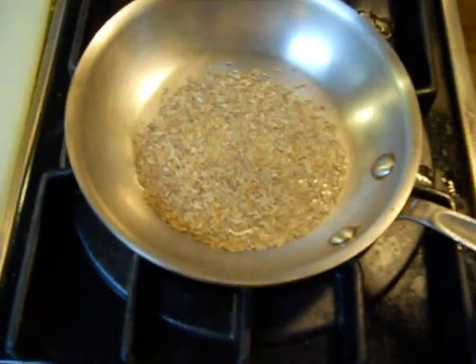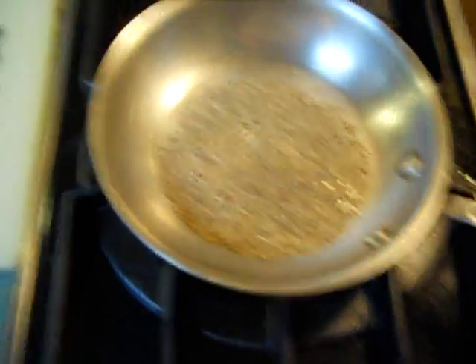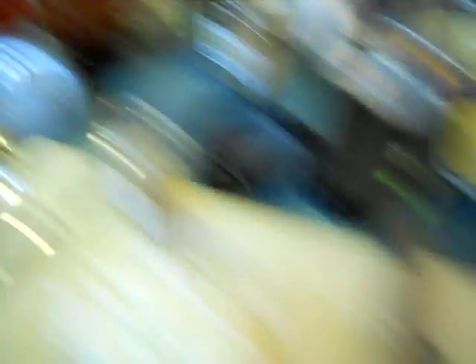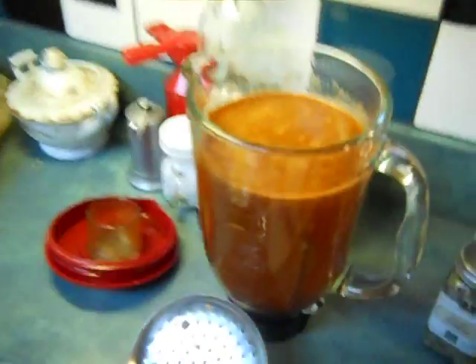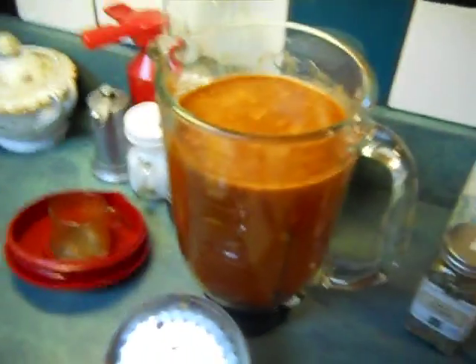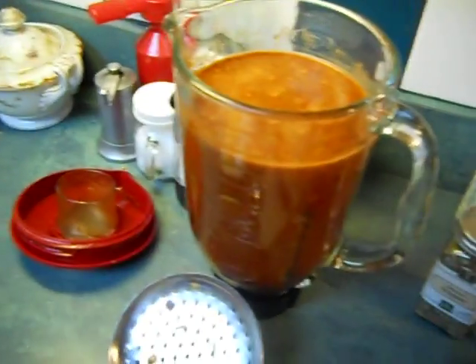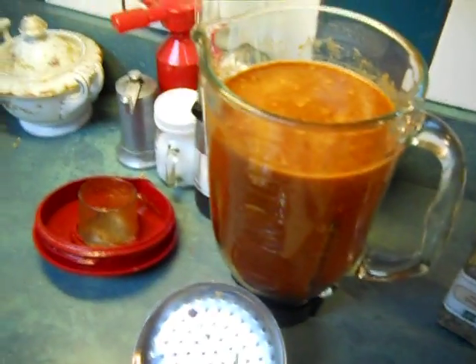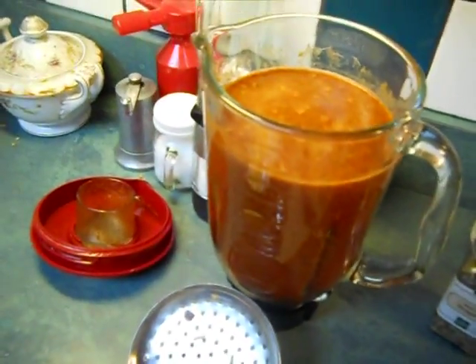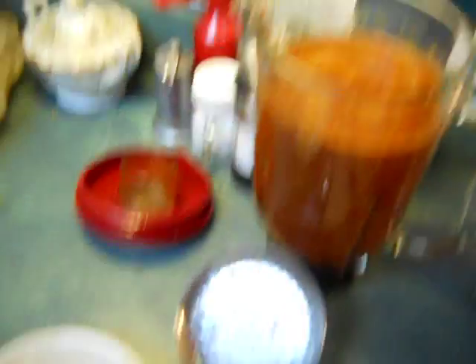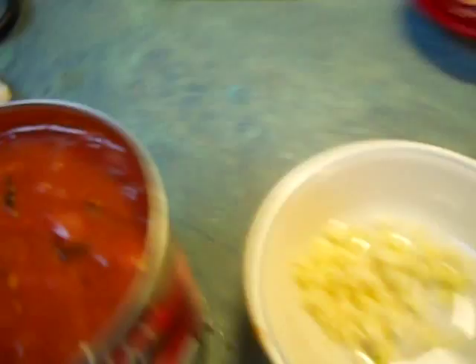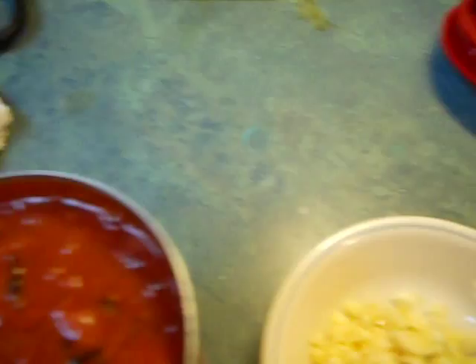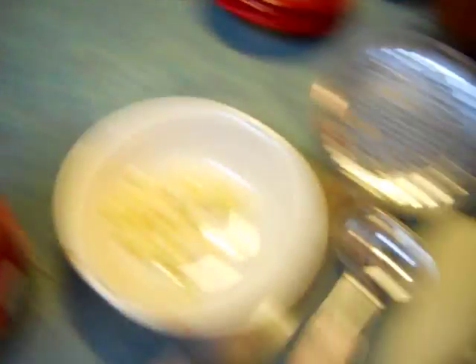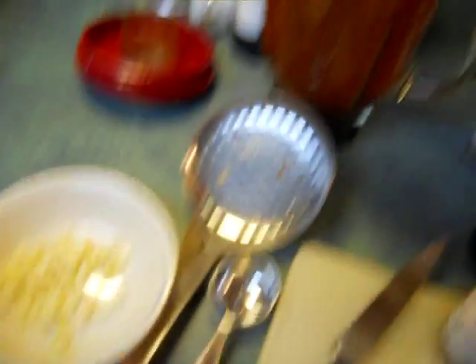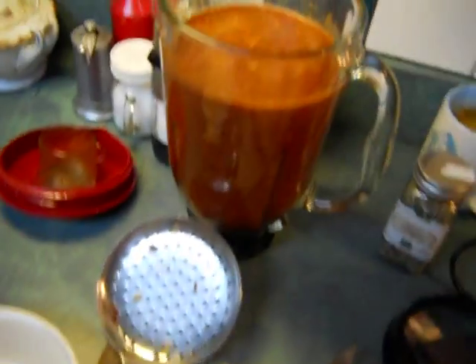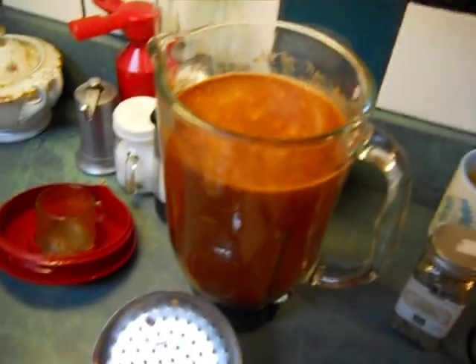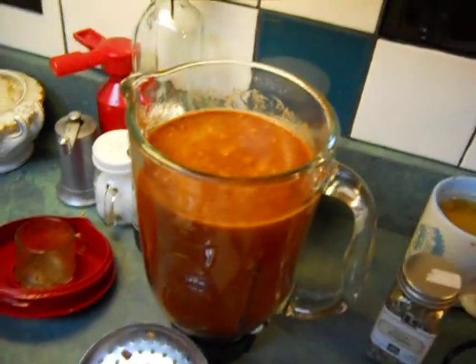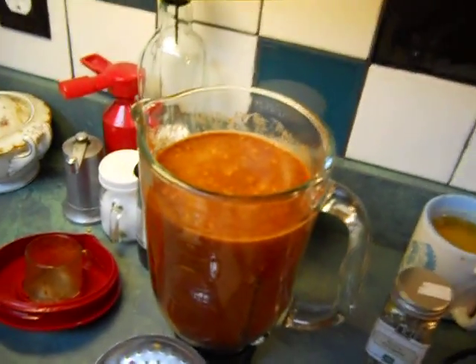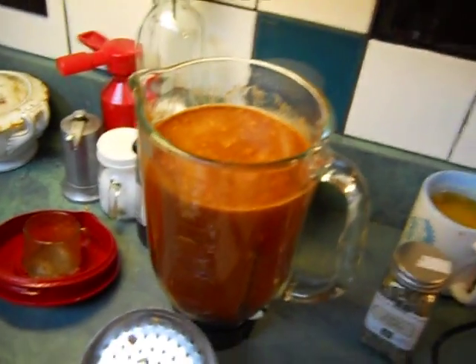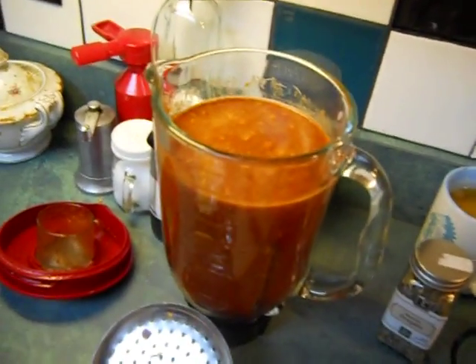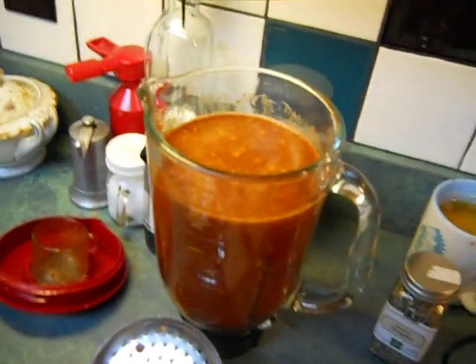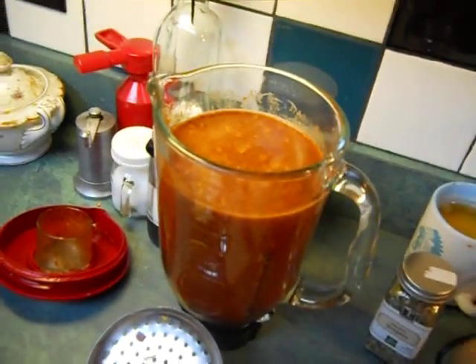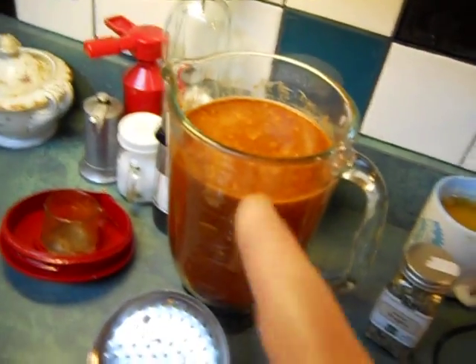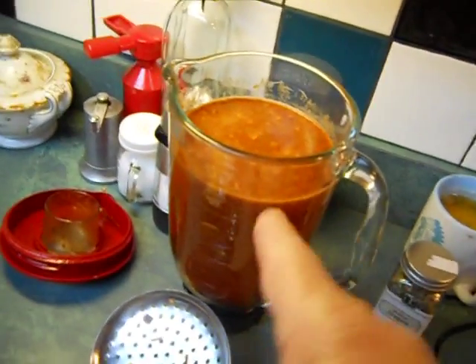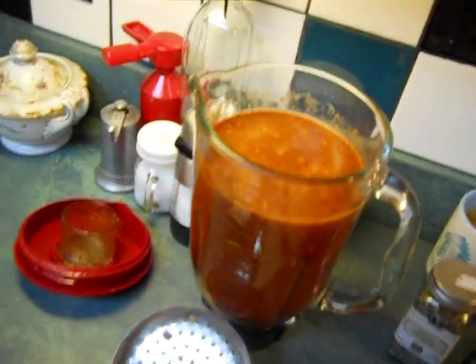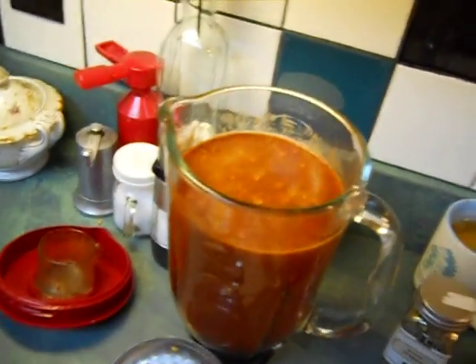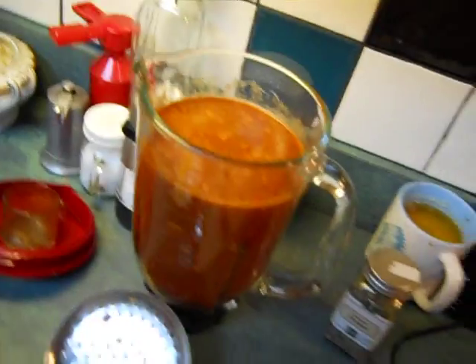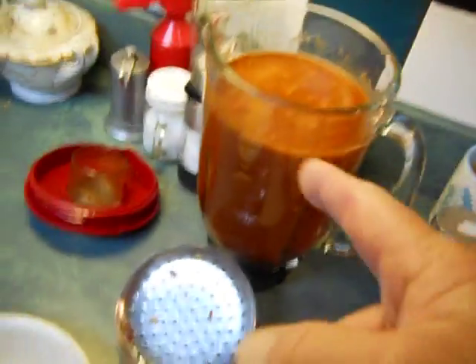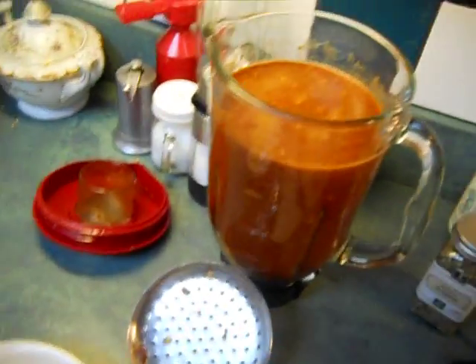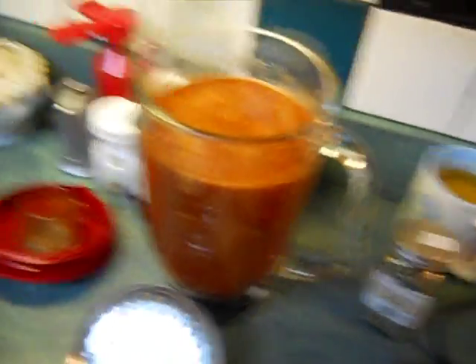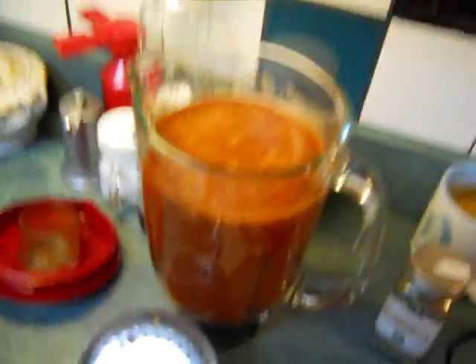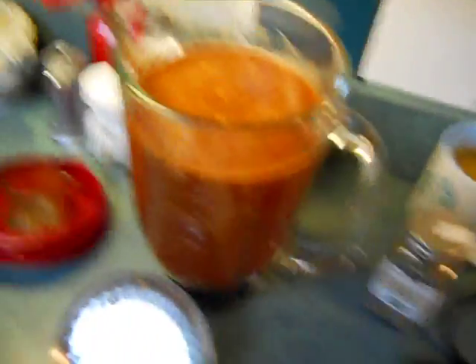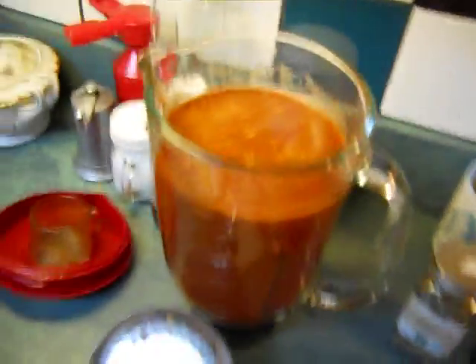One more thing about this sauce: if you've got a countertop that's natural stone with grout in it, this stuff will stain and you ain't getting it out. Be careful.